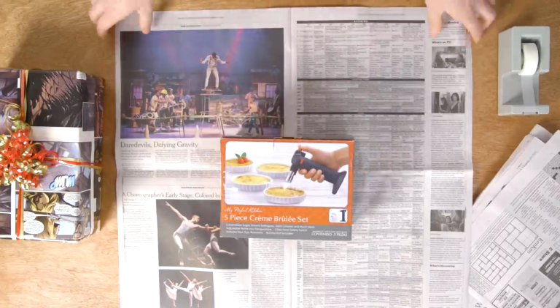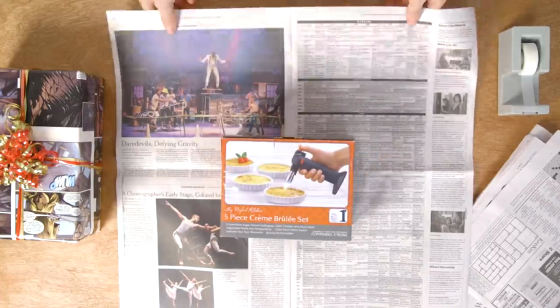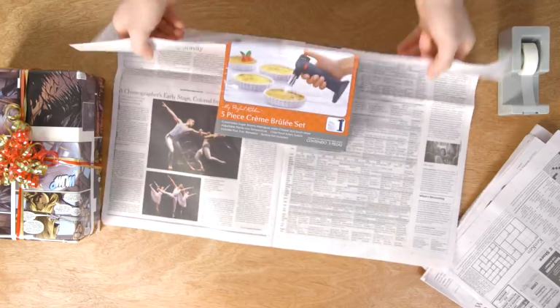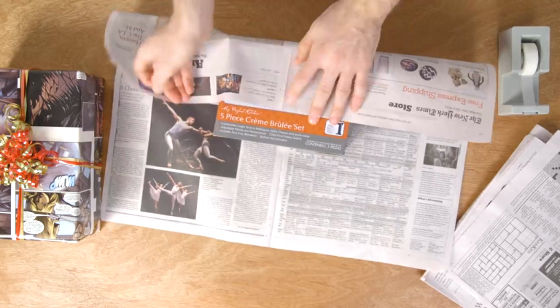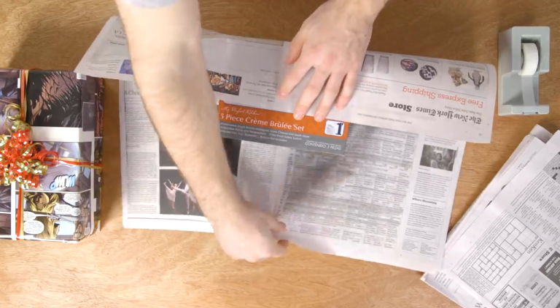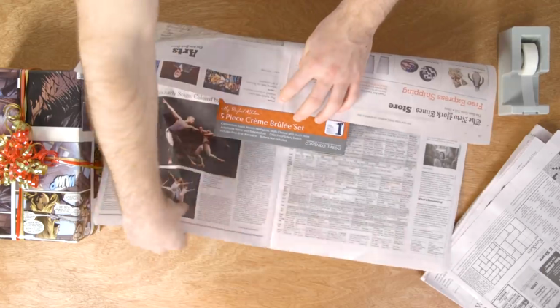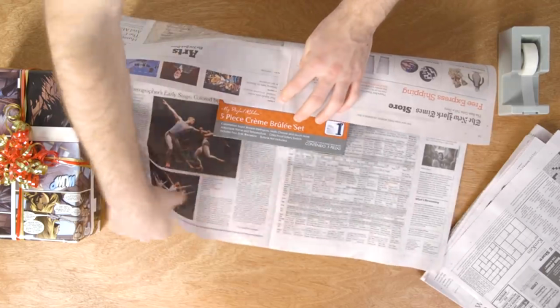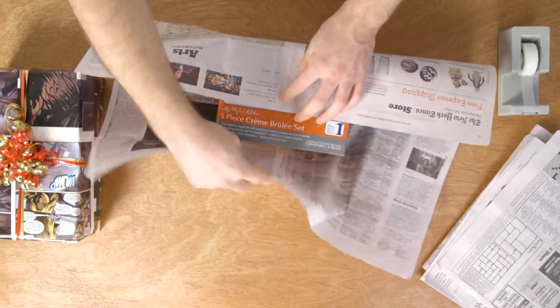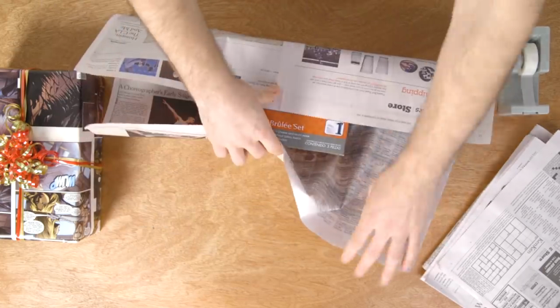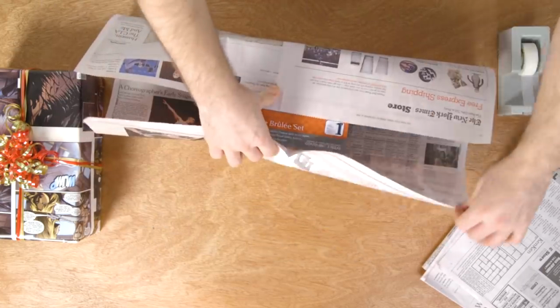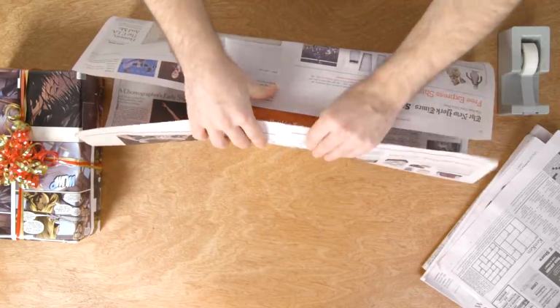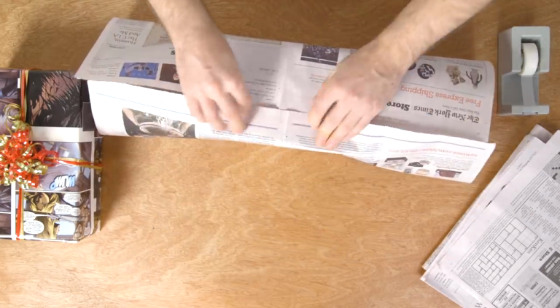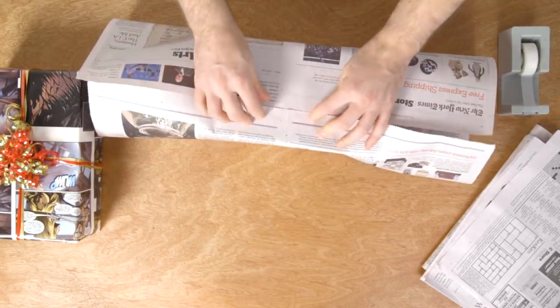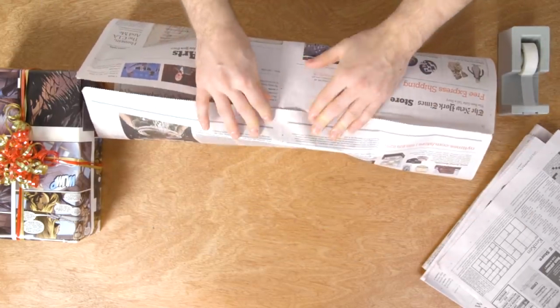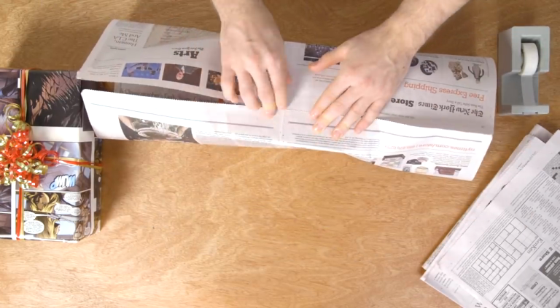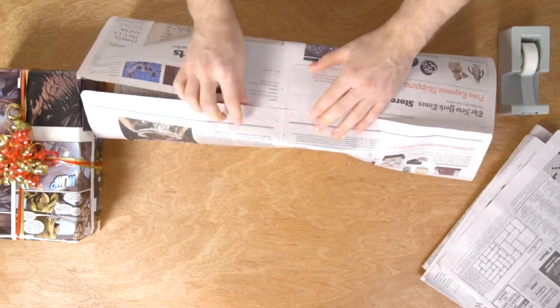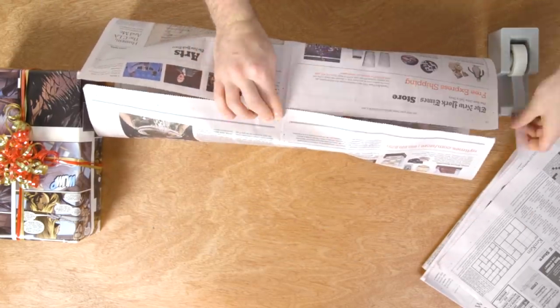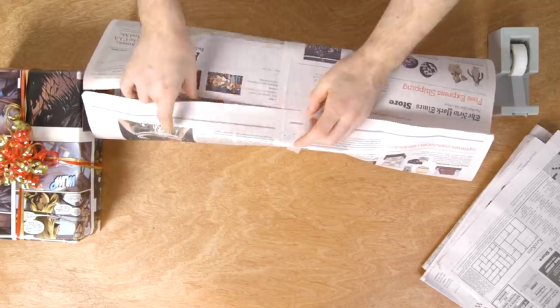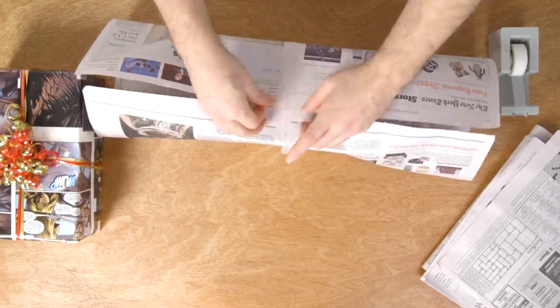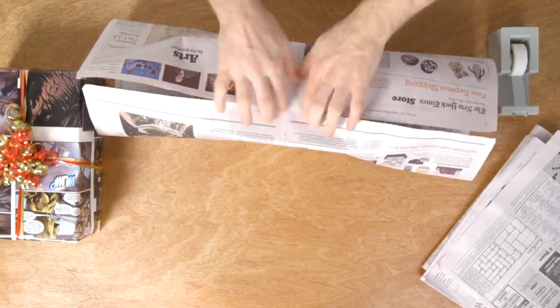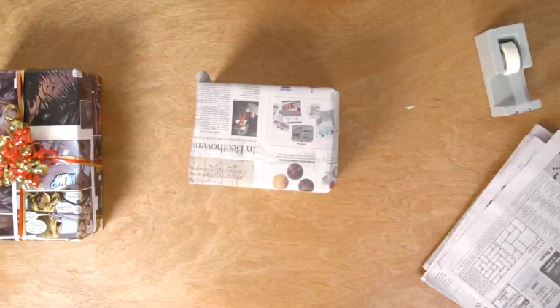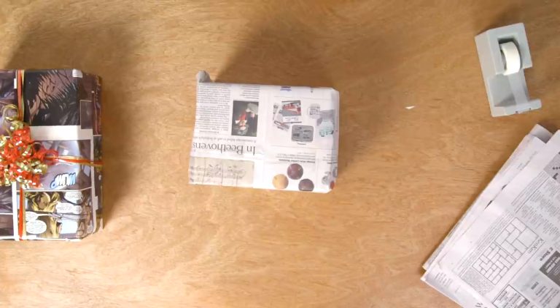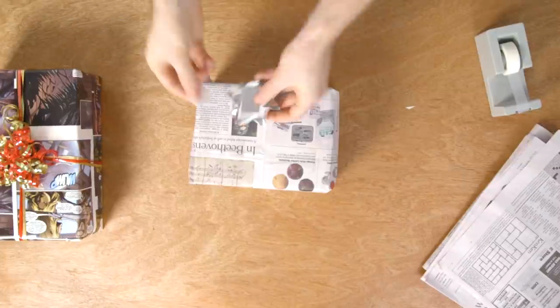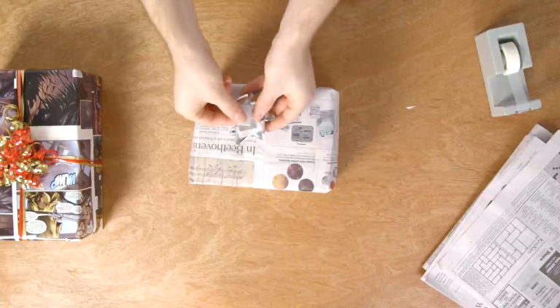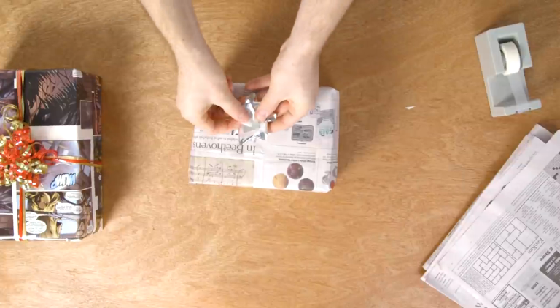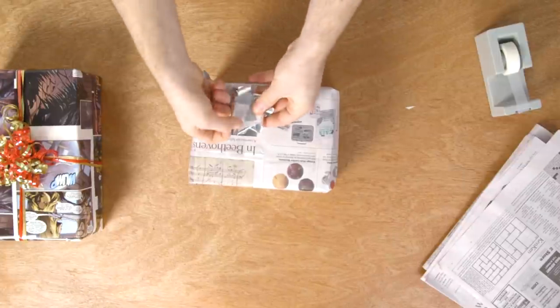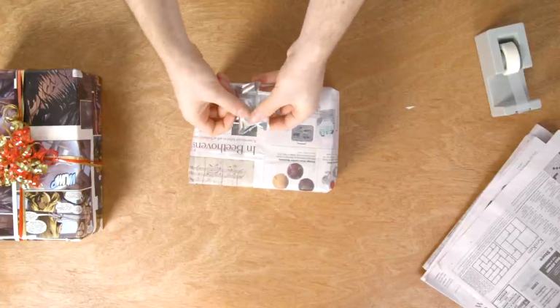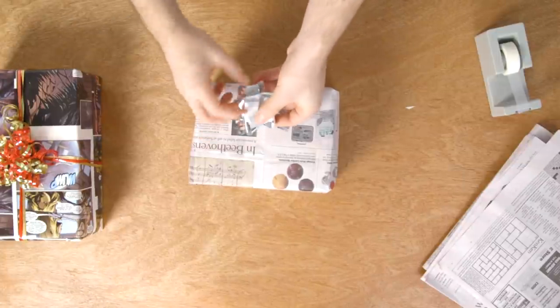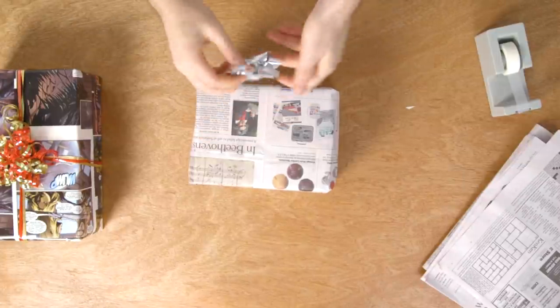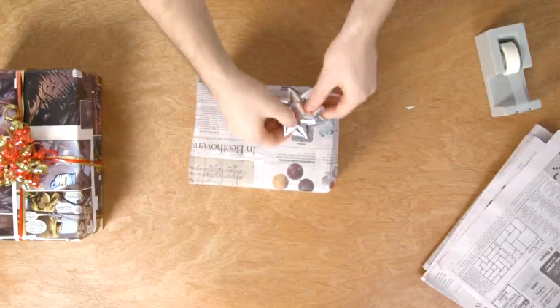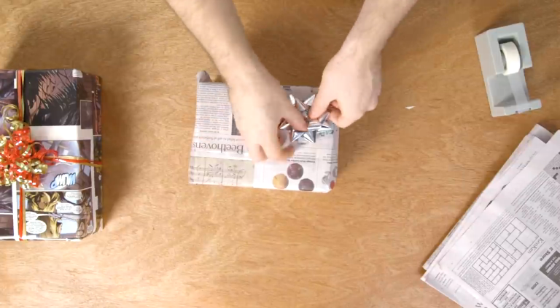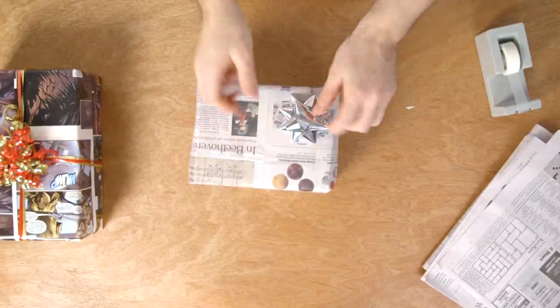When wrapping presents, don't be afraid to get creative. Newspapers, maps, and comic books make for interesting gift wrap, and you'll likely have these sitting around.